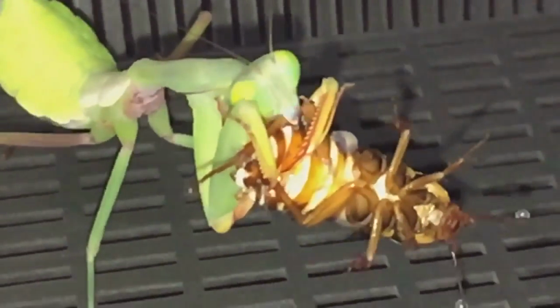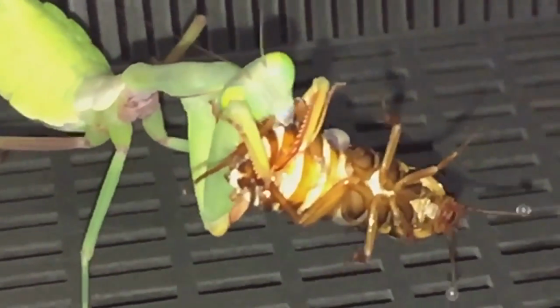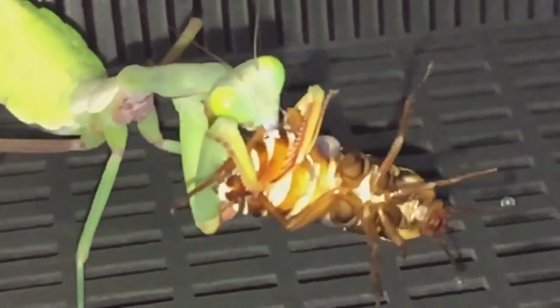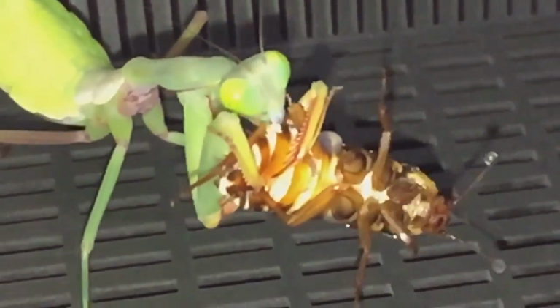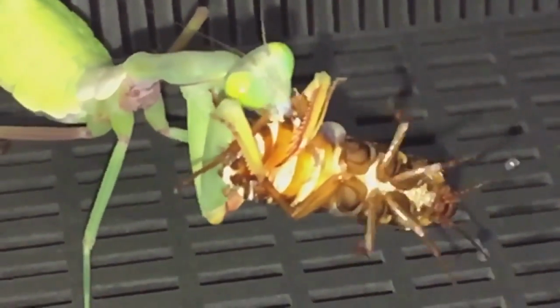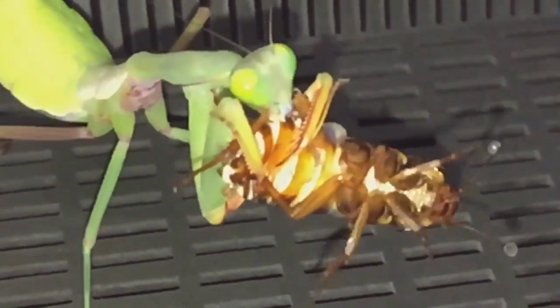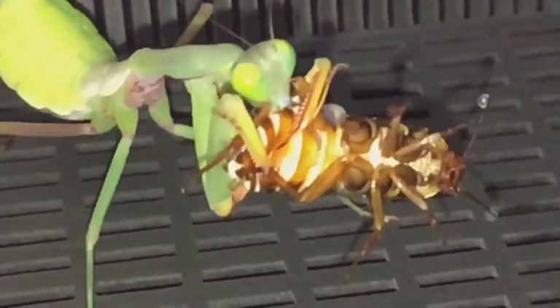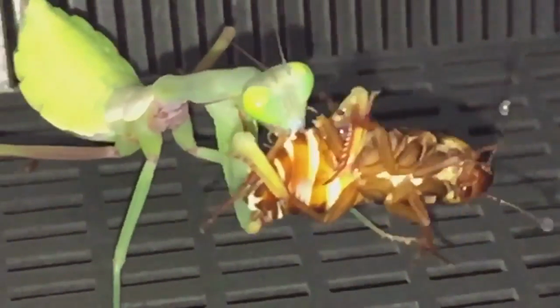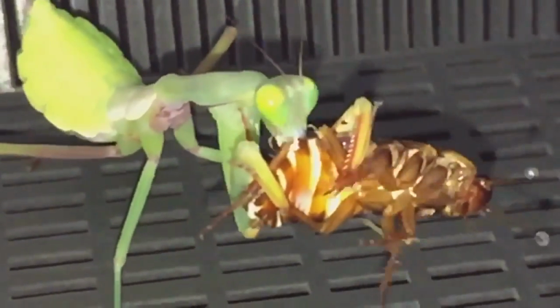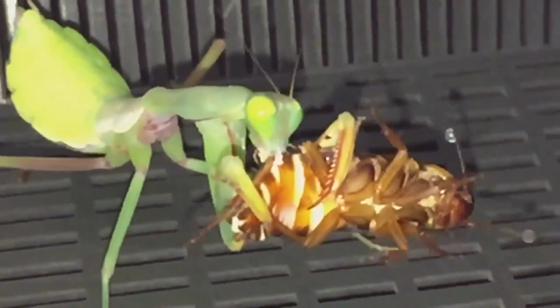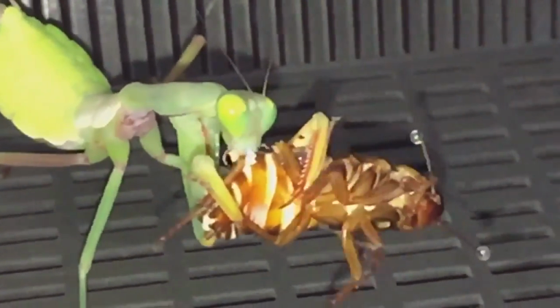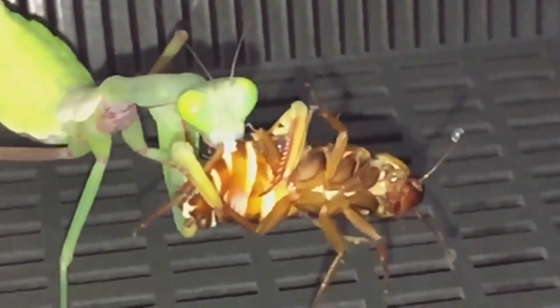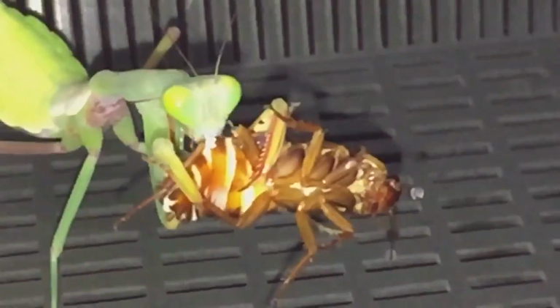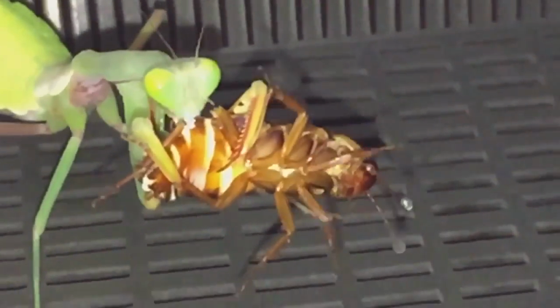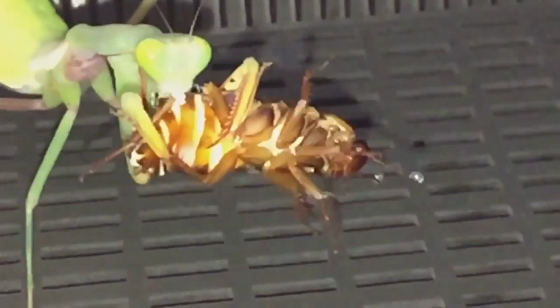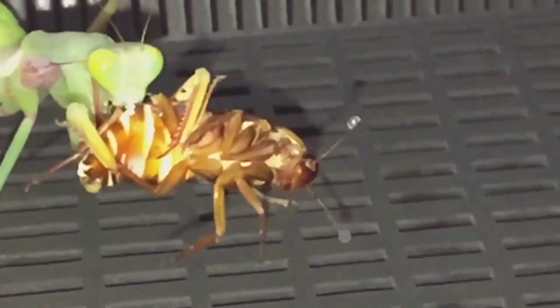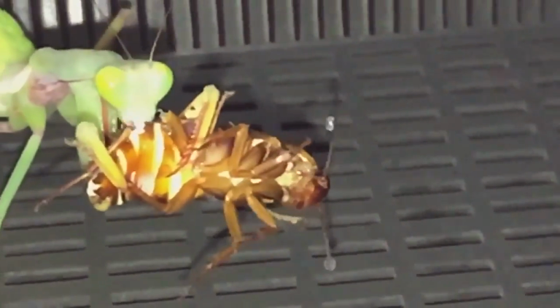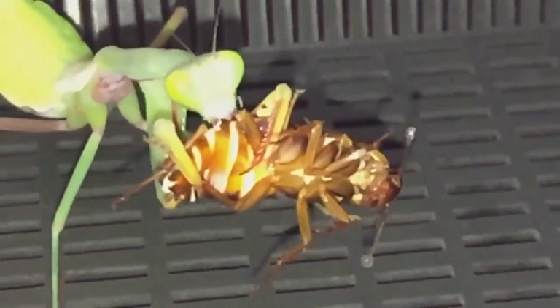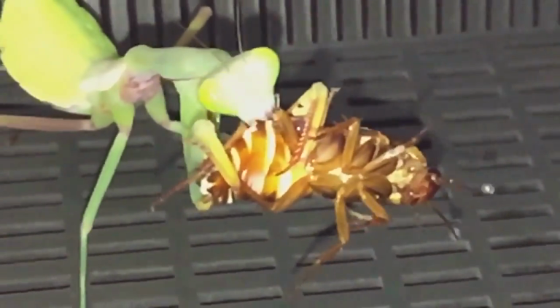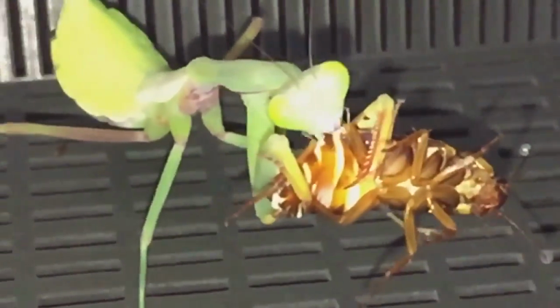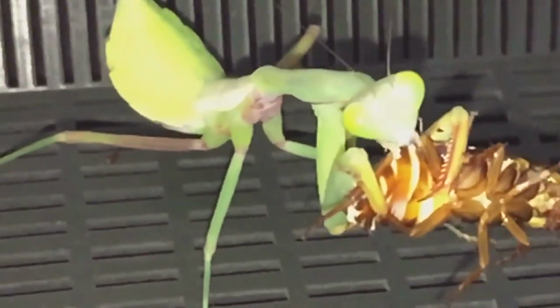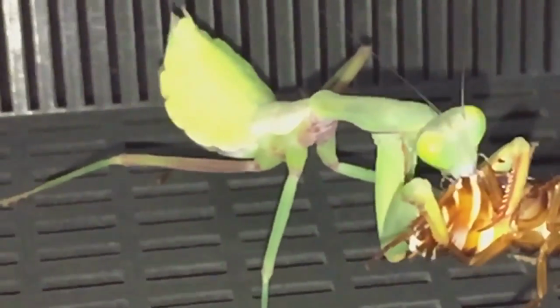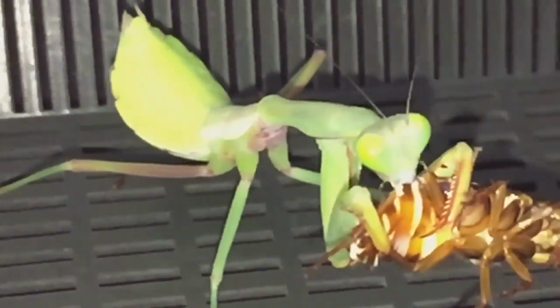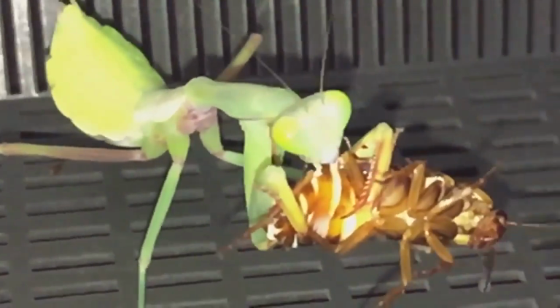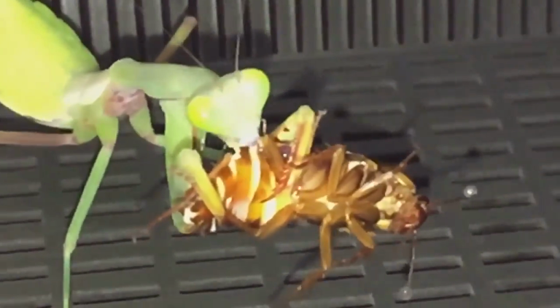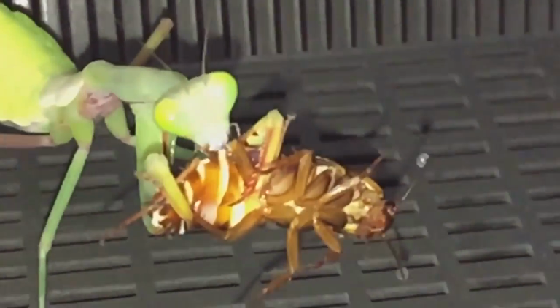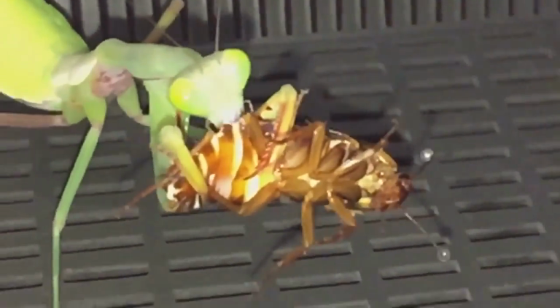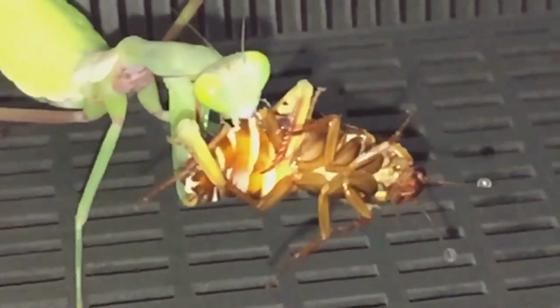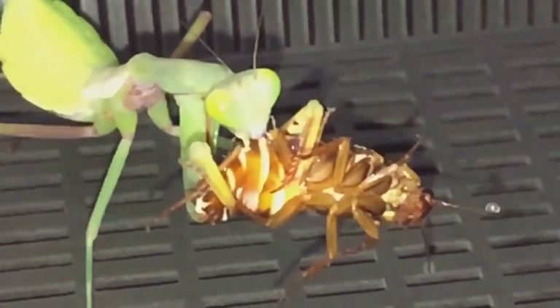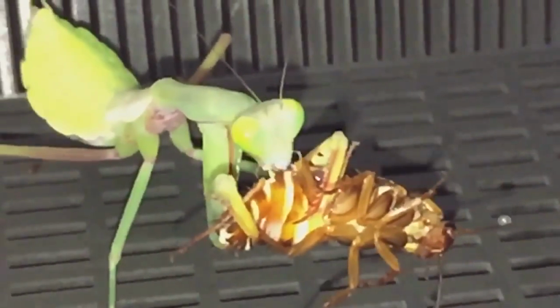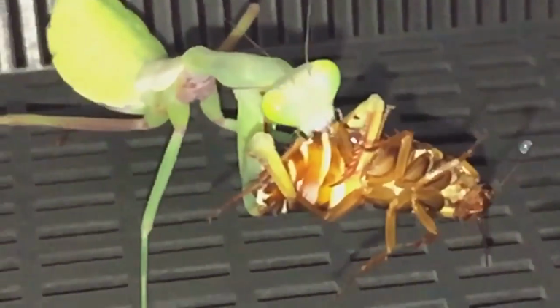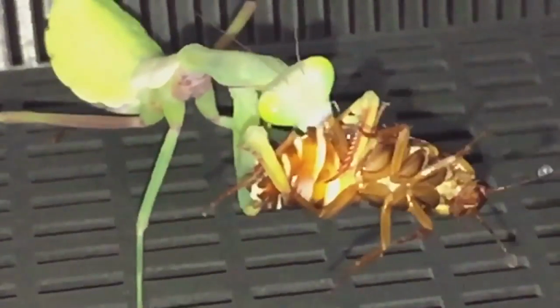So I'll let her eat the roach and get back to you guys in five minutes or so.